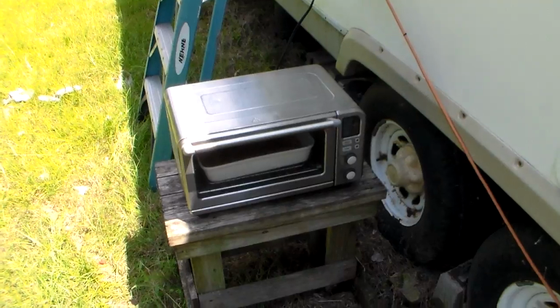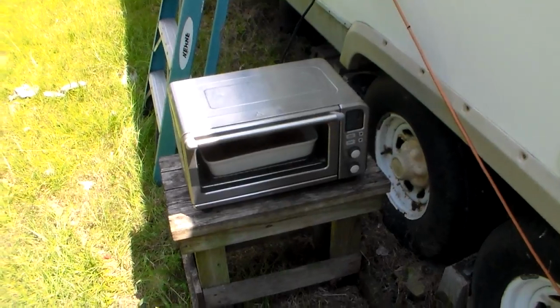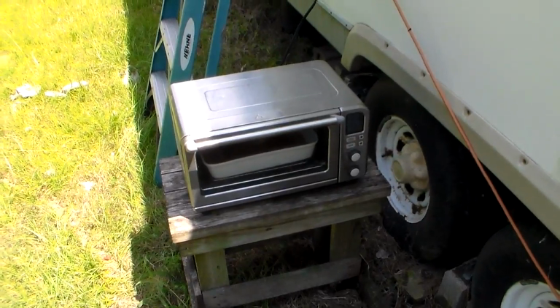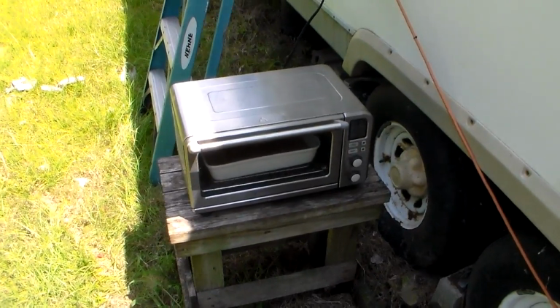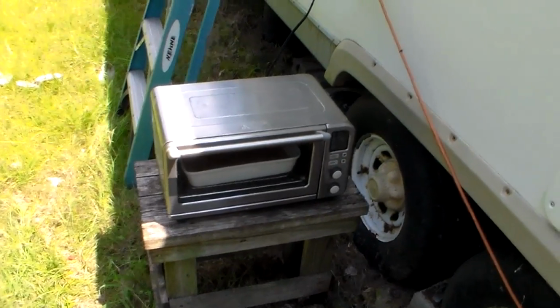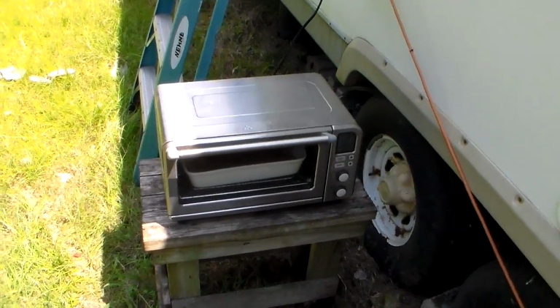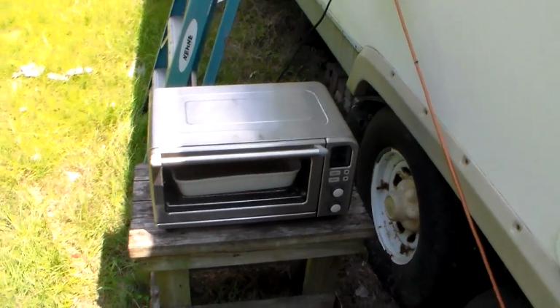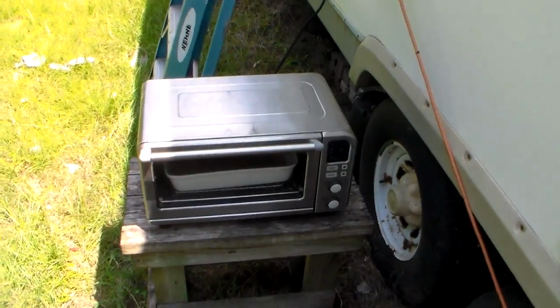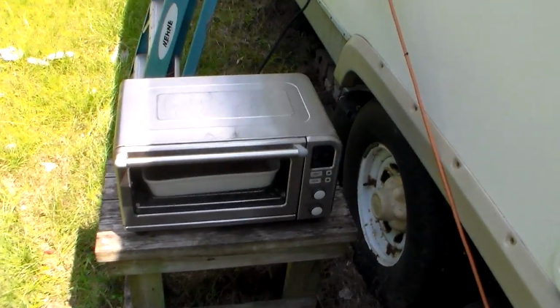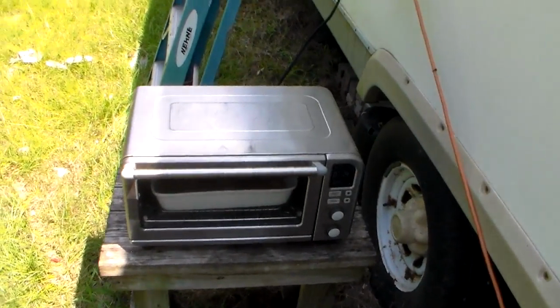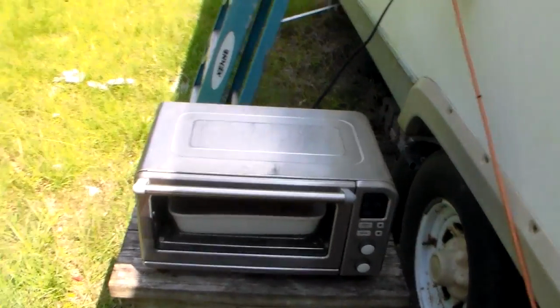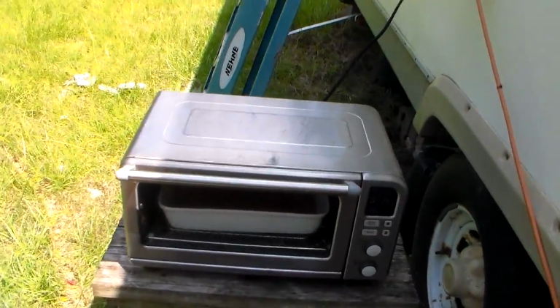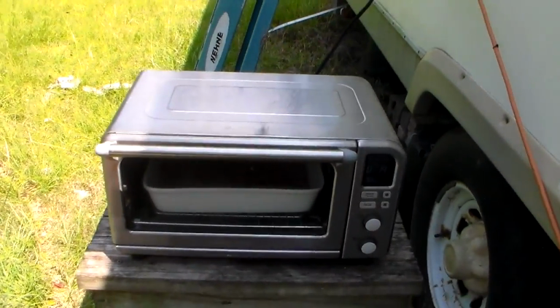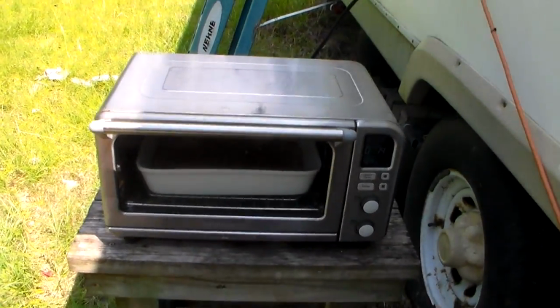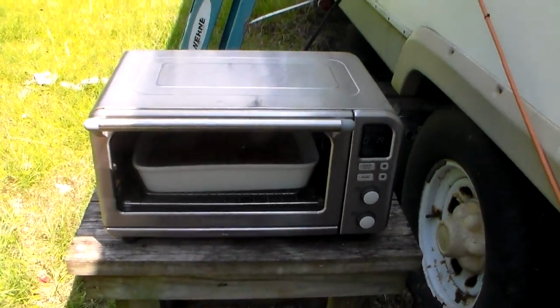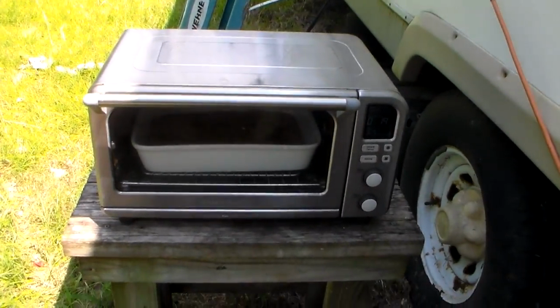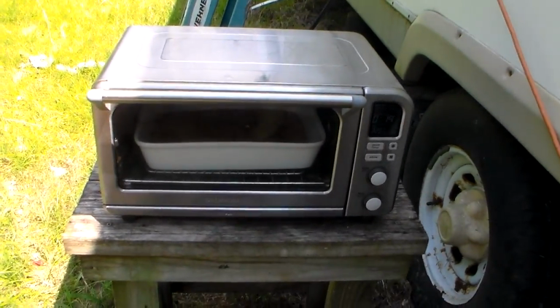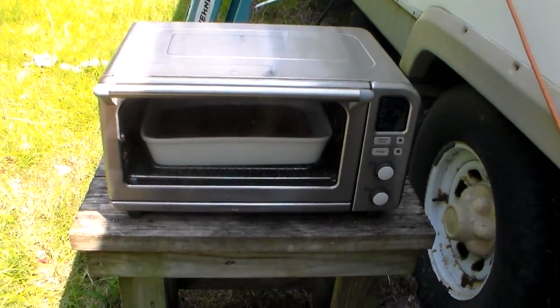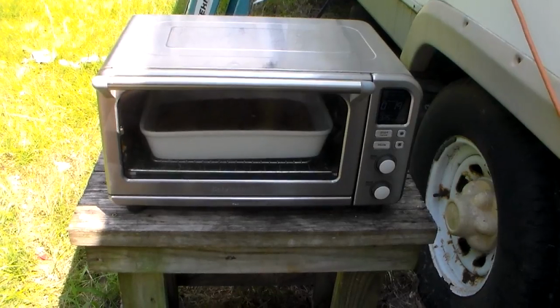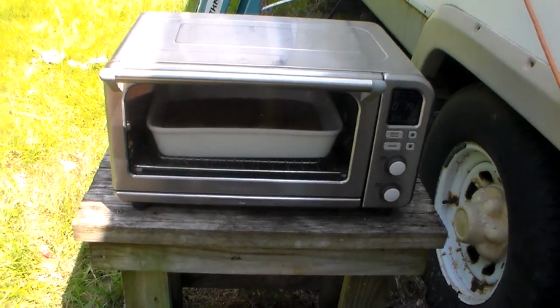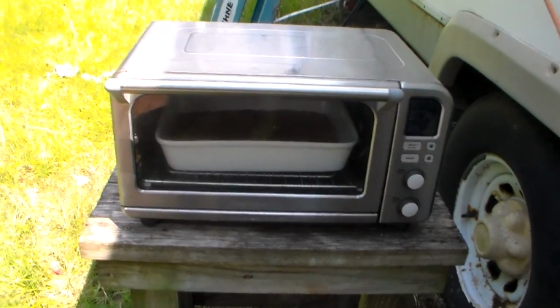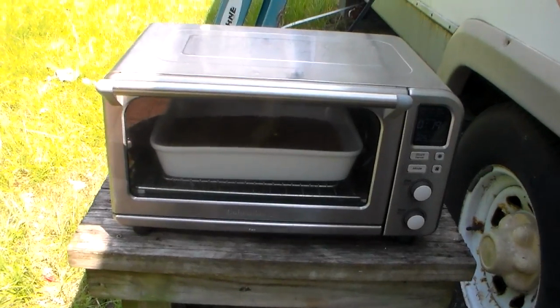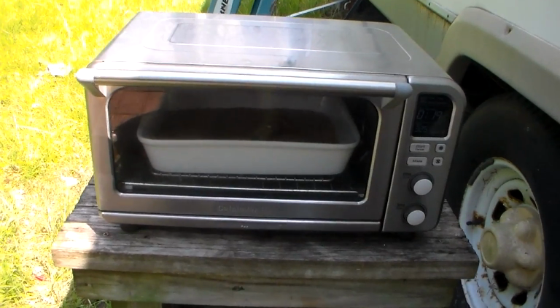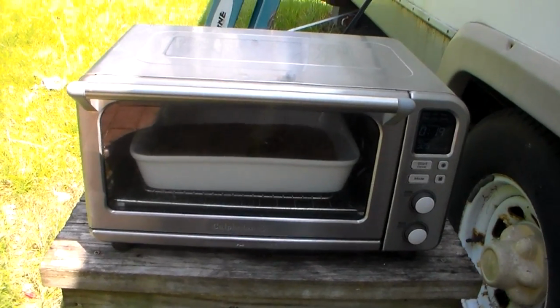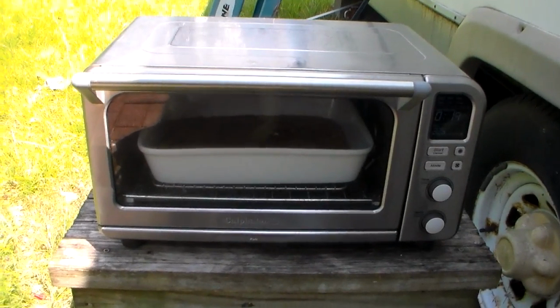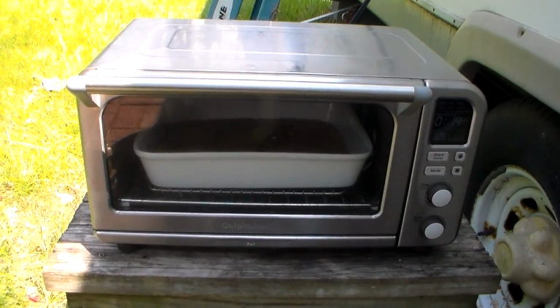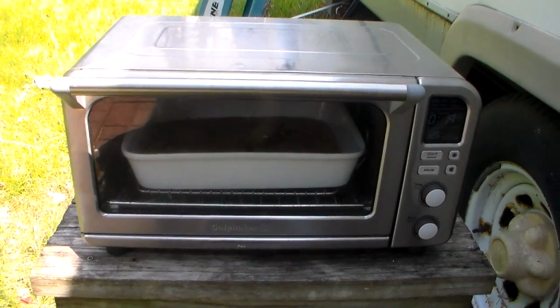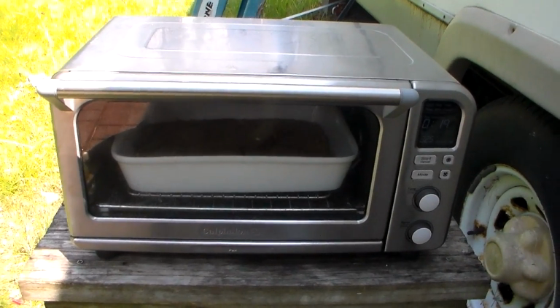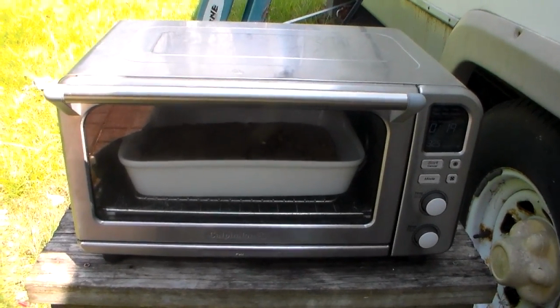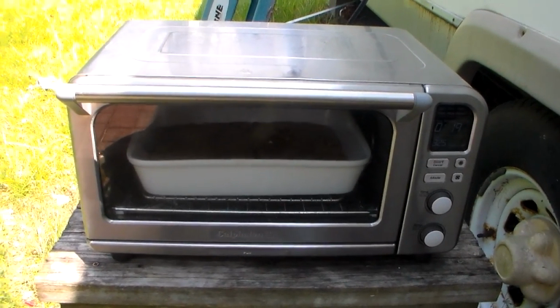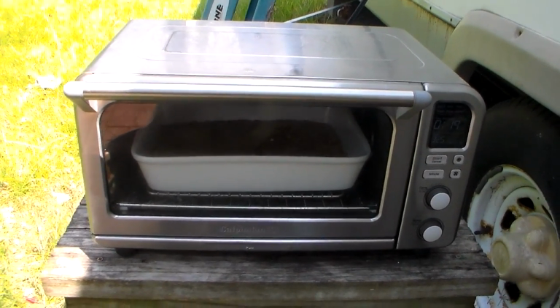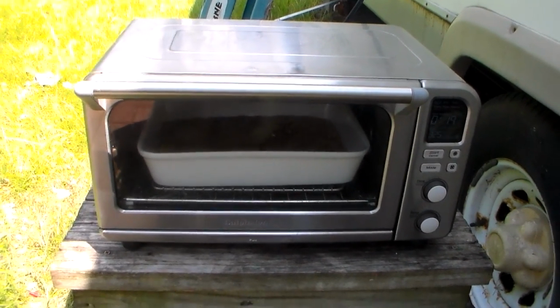Hello YouTubers. This is our outside oven idea. It gets too hot inside the camper, so we're baking some oatmeal cookies right now.